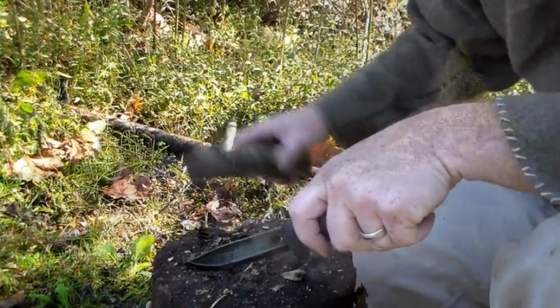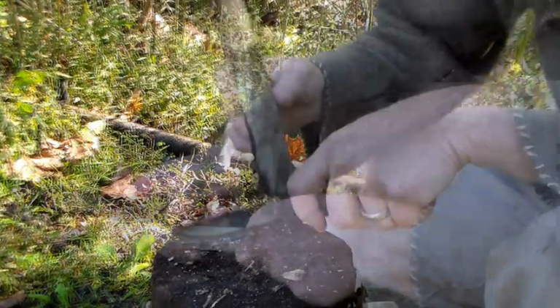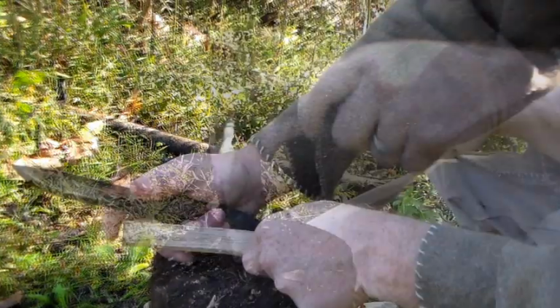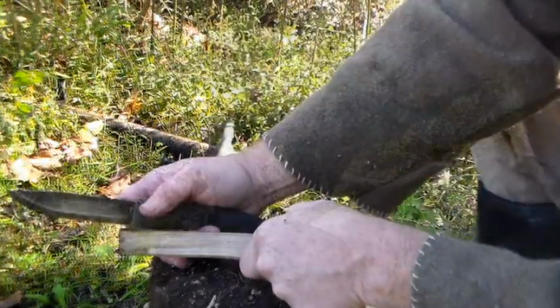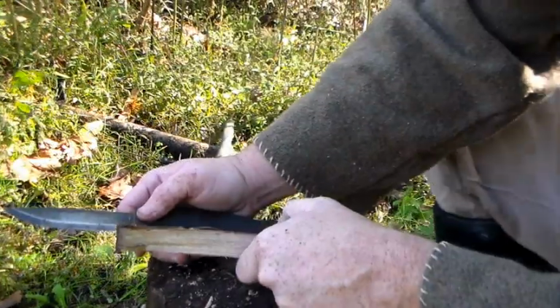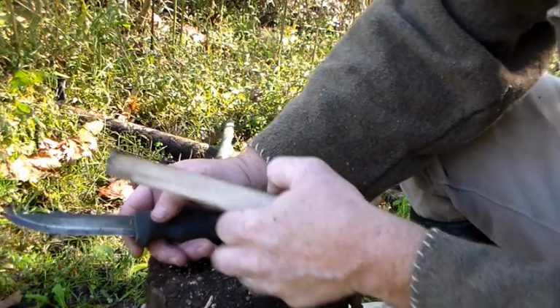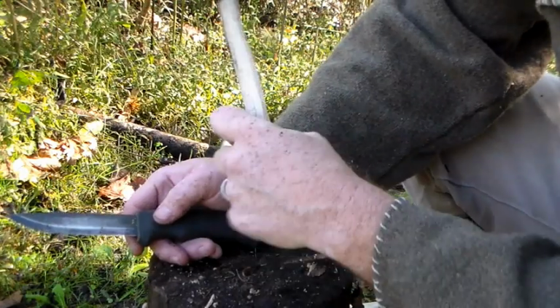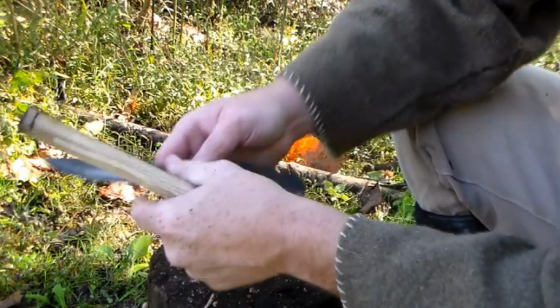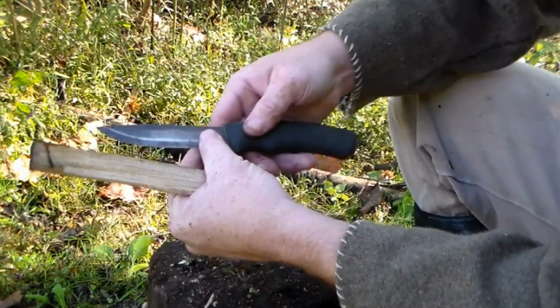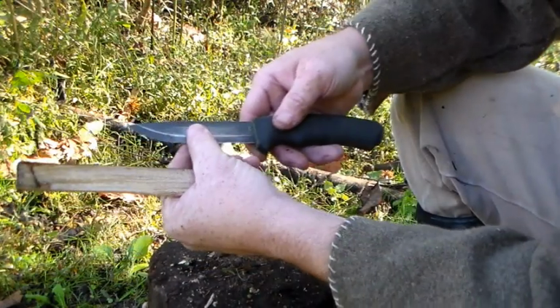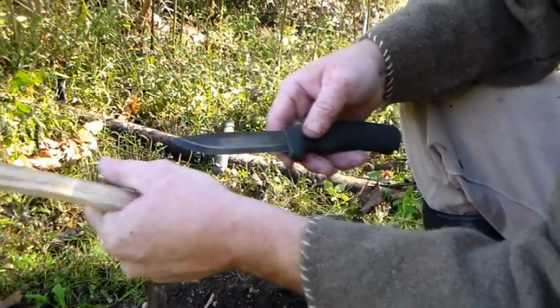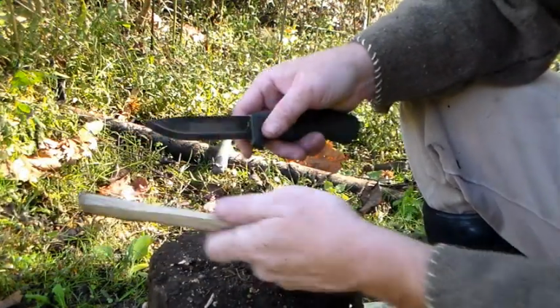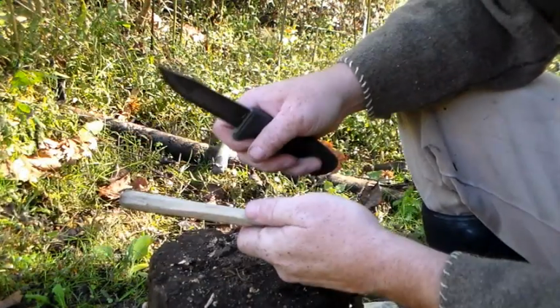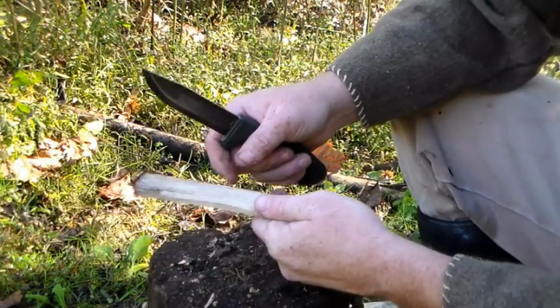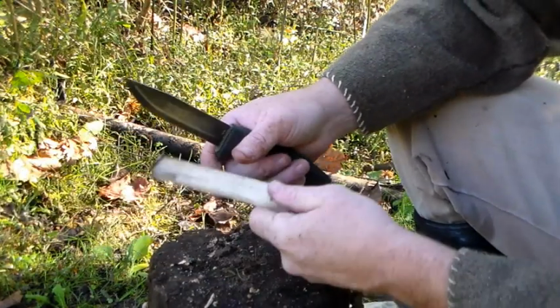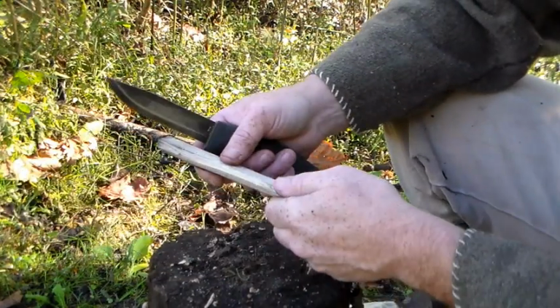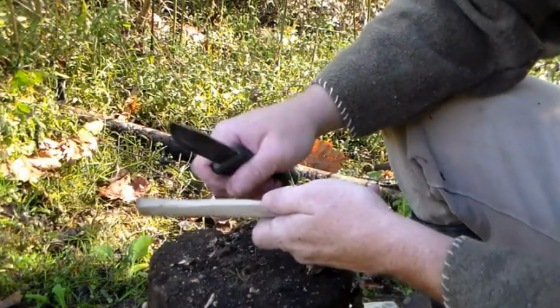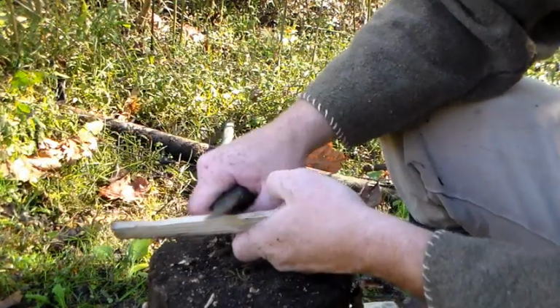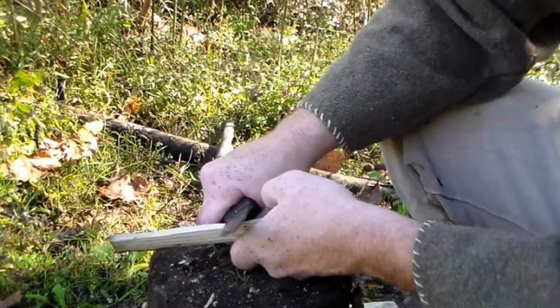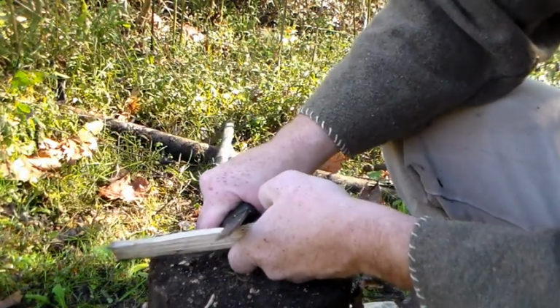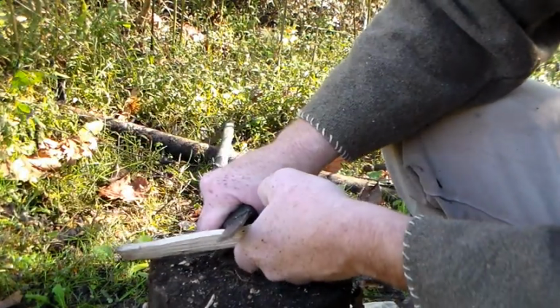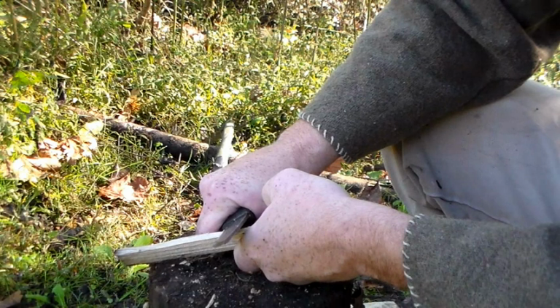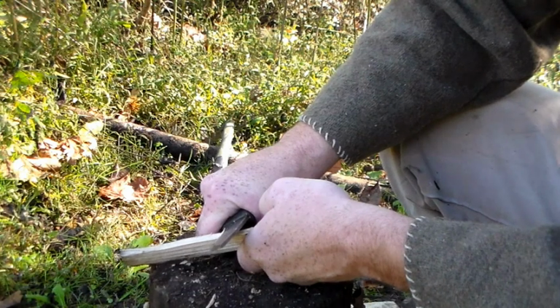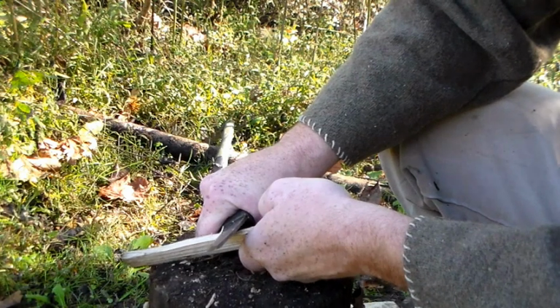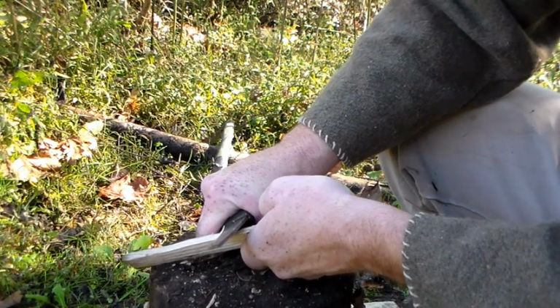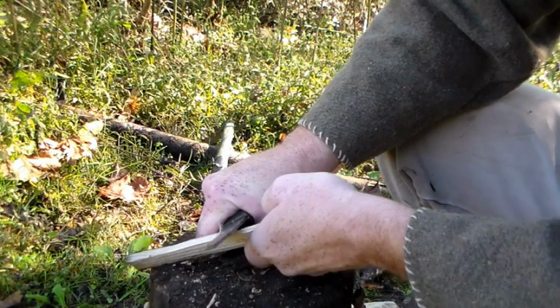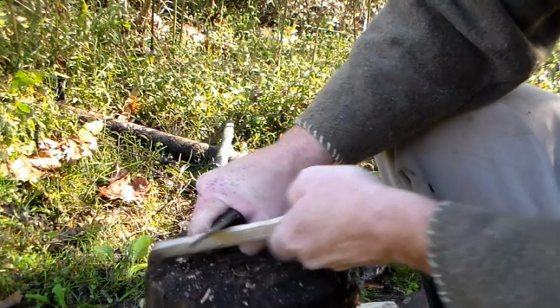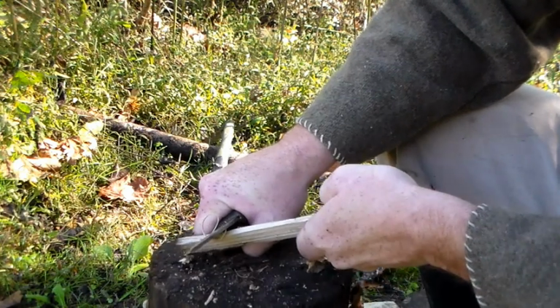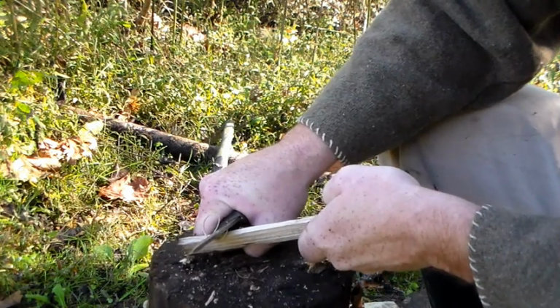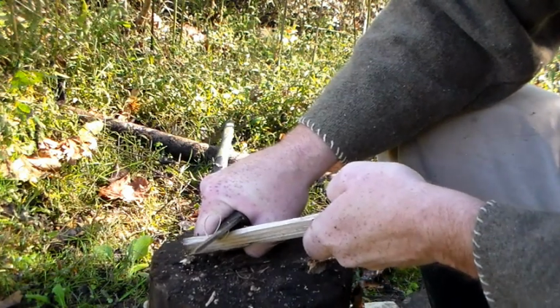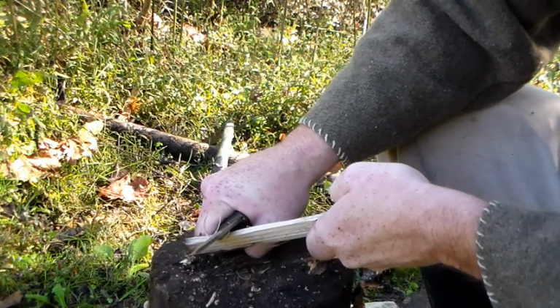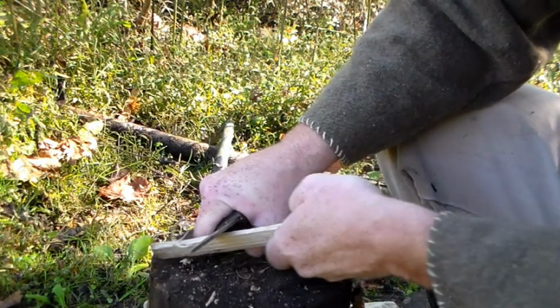Something I didn't discuss earlier — this knife blade has a Scandi grind, which makes it excellent for making feather sticks.